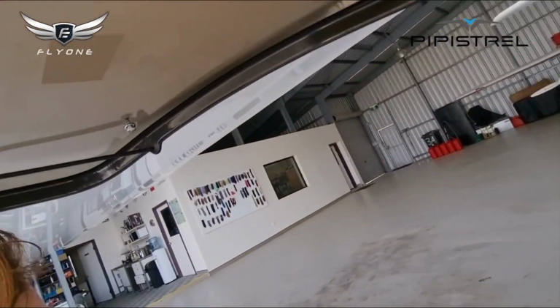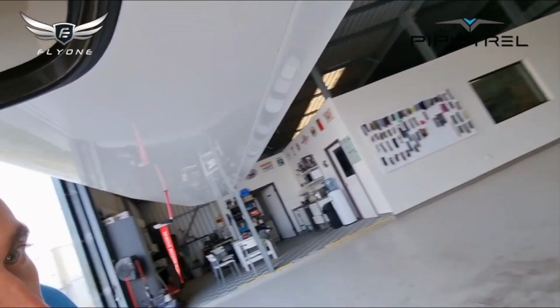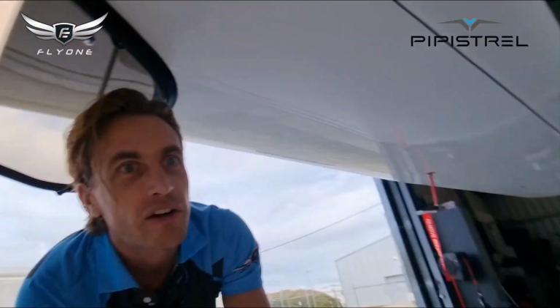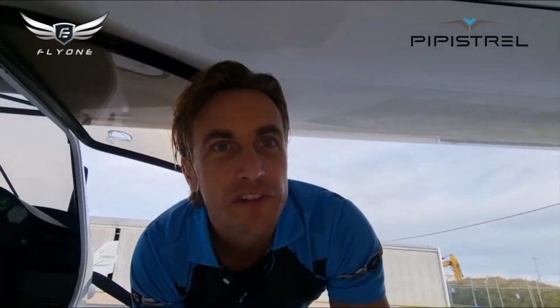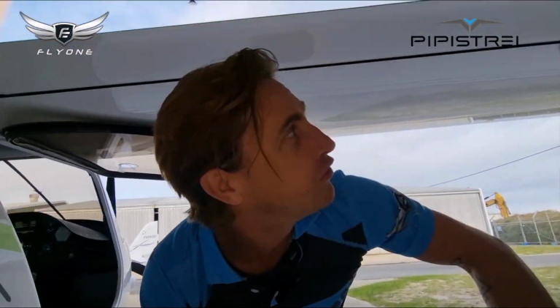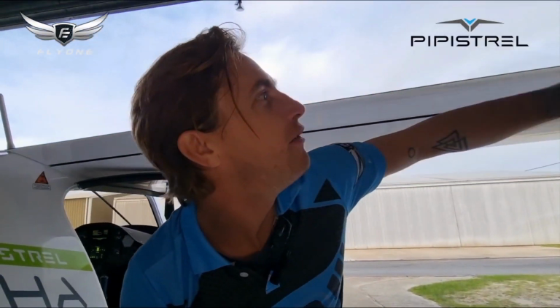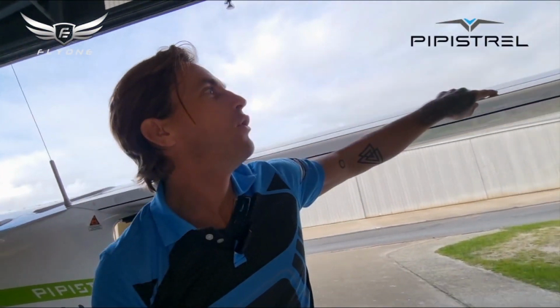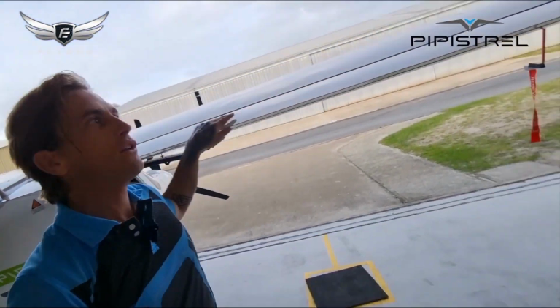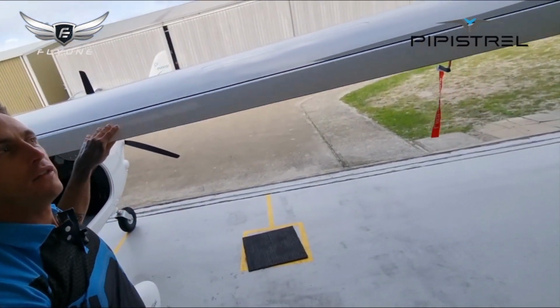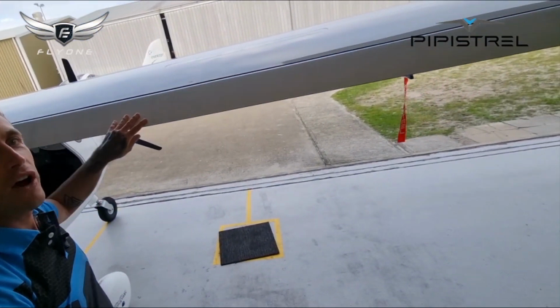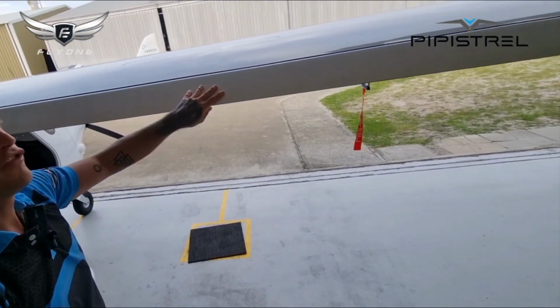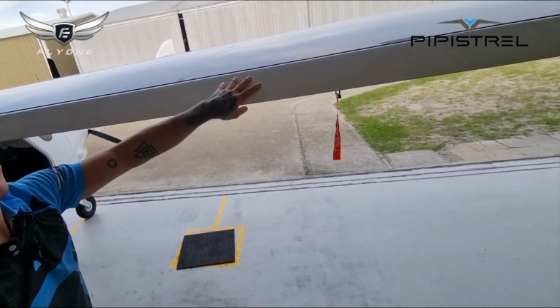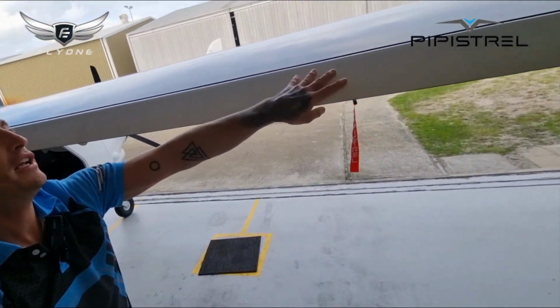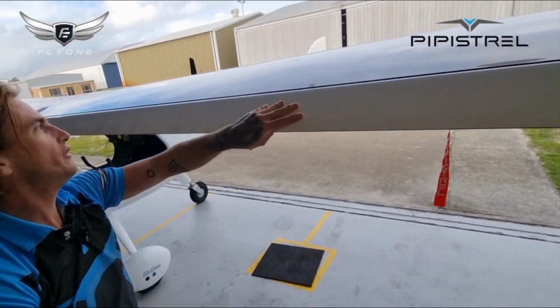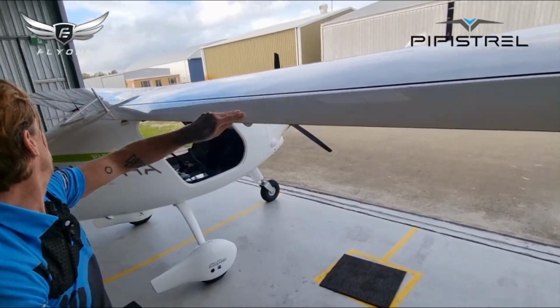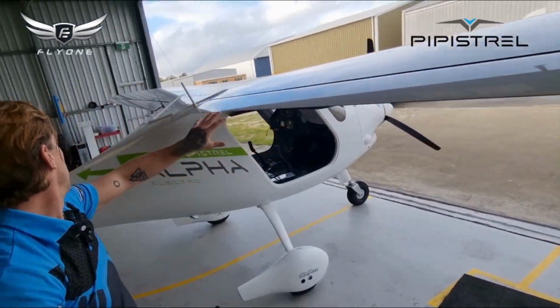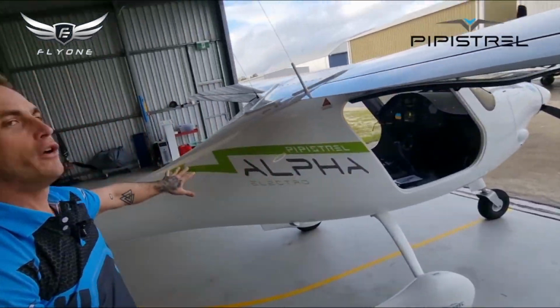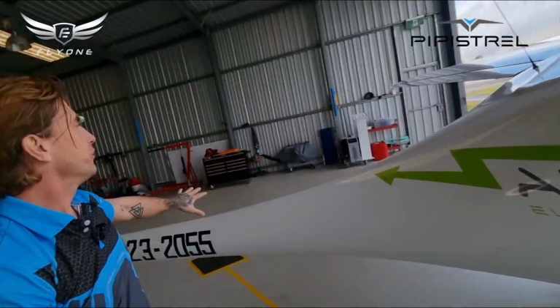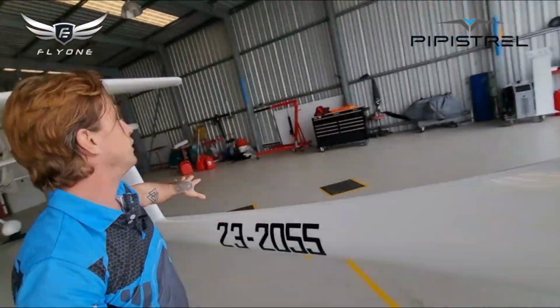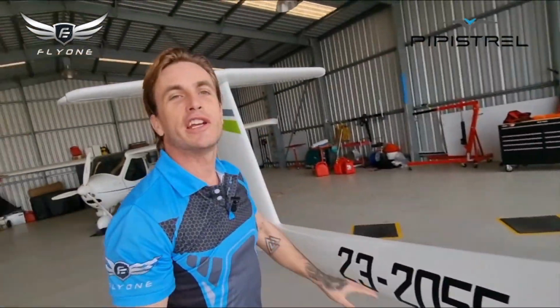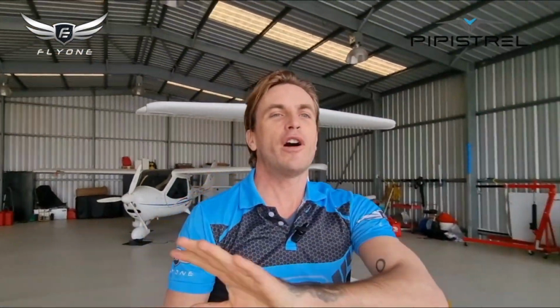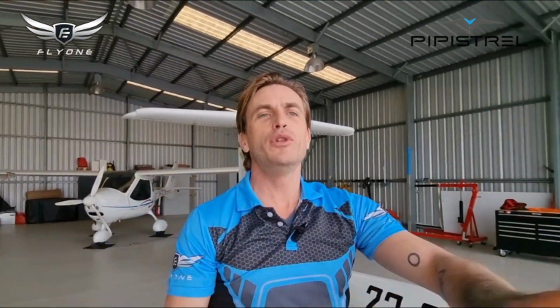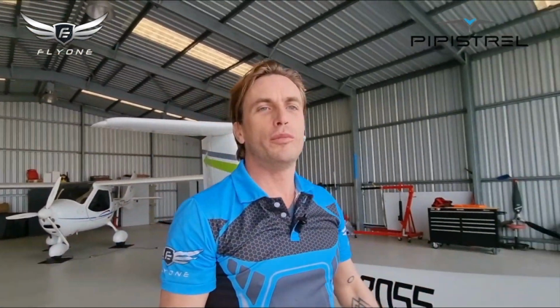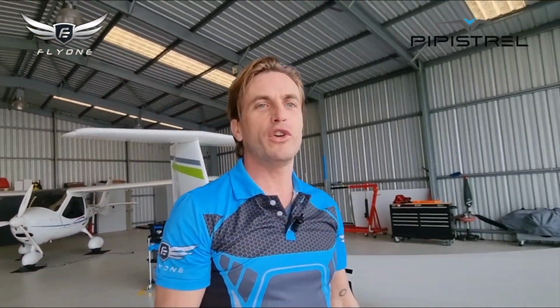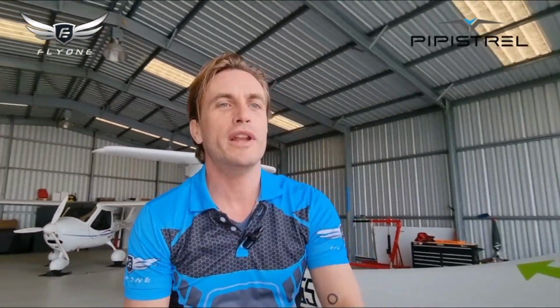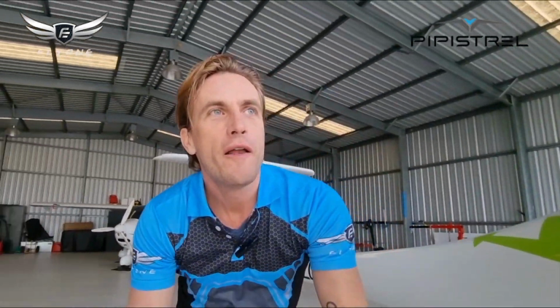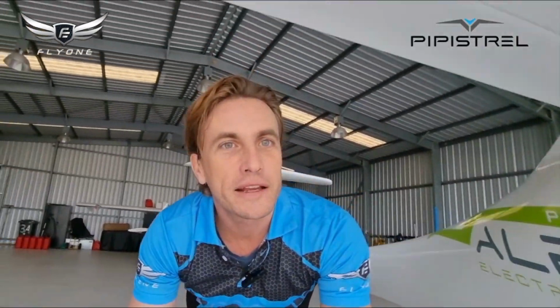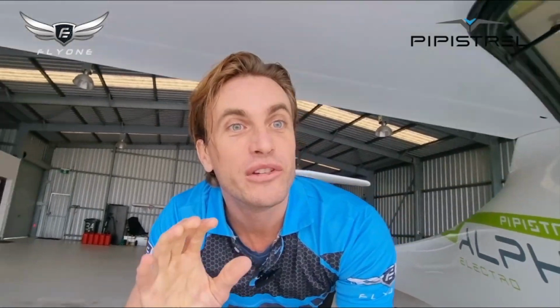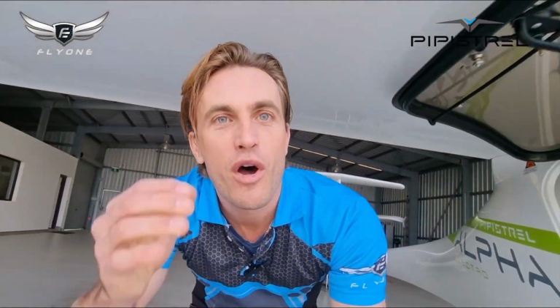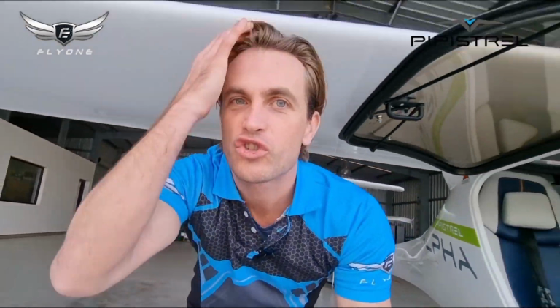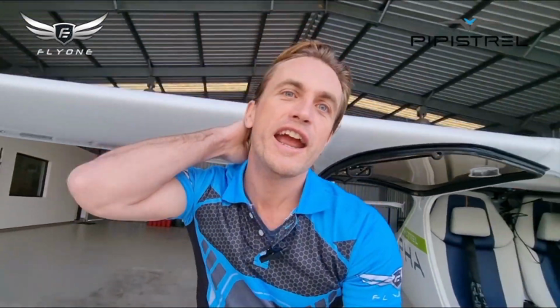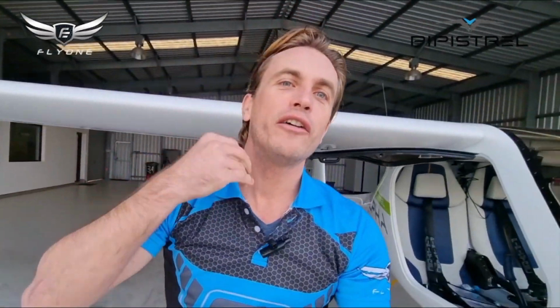The whole aircraft is carbon fiber everywhere — the wings, the entire flapper on here that you see, the whole tail section, everything. Carbon fiber, a beautiful piece of equipment. The absolute perfect trainer aircraft.